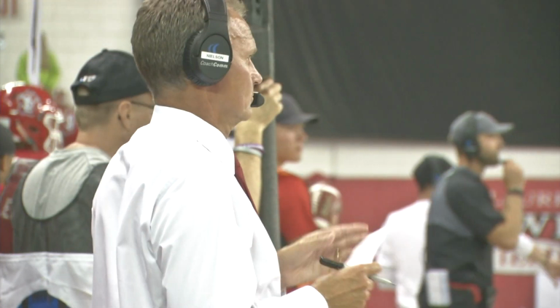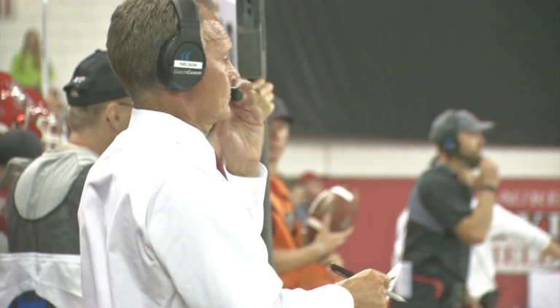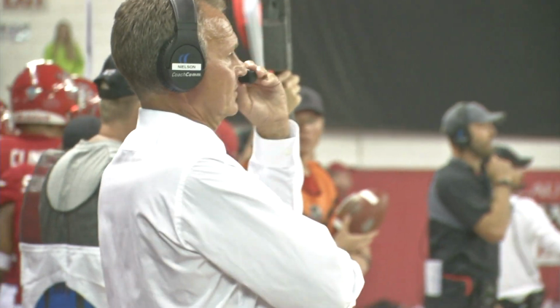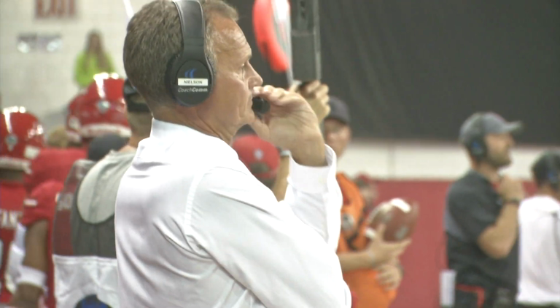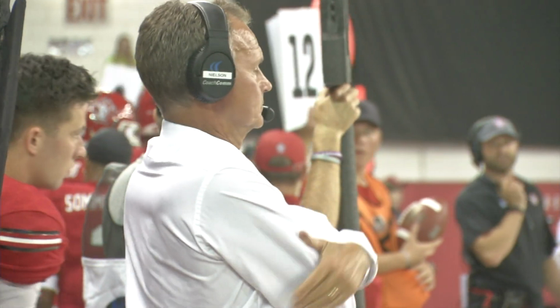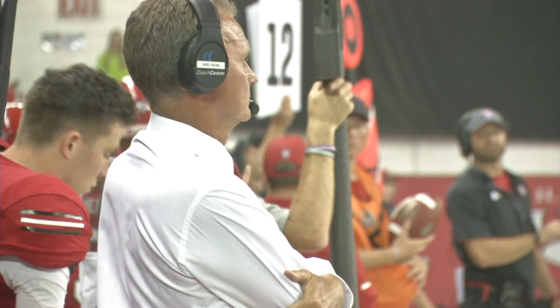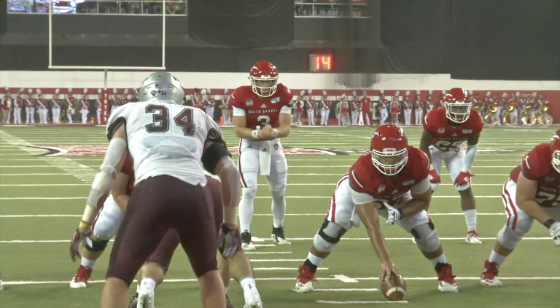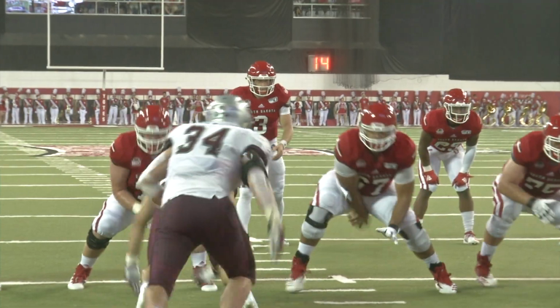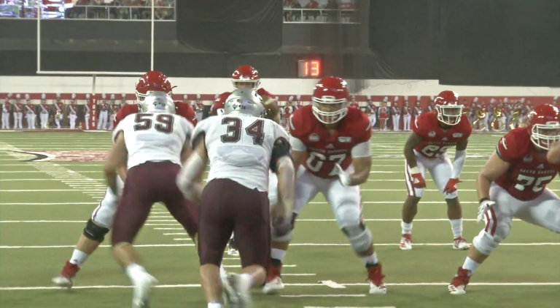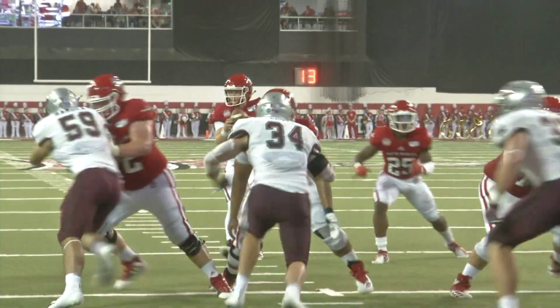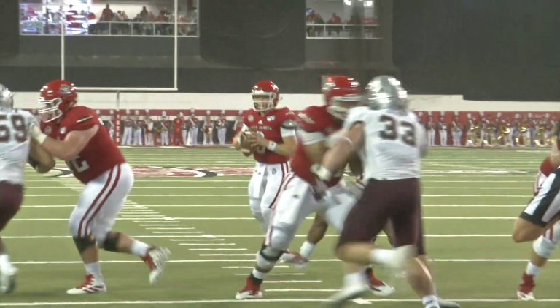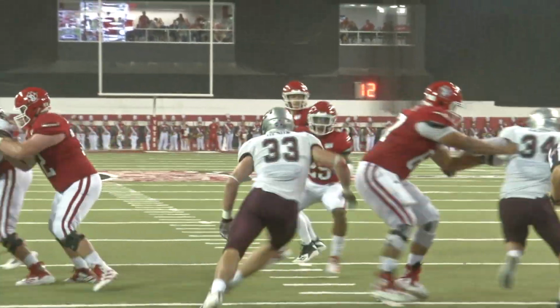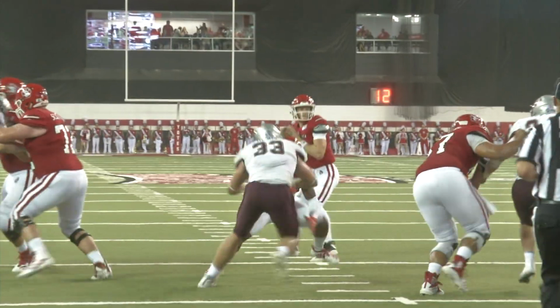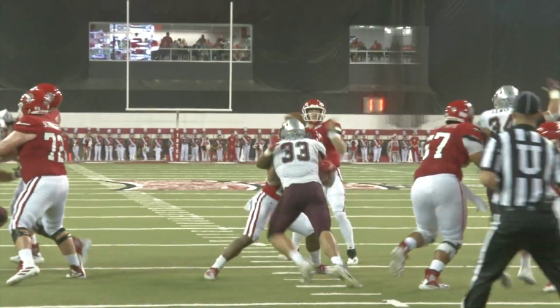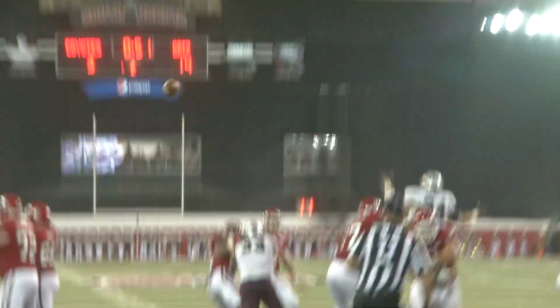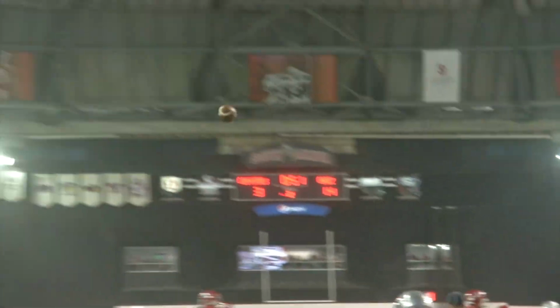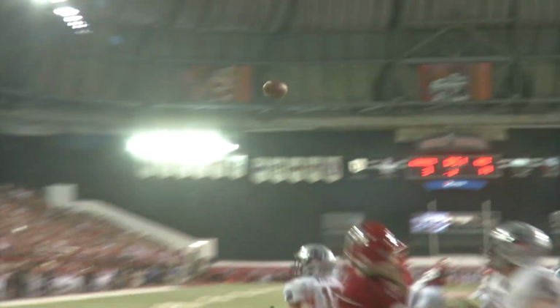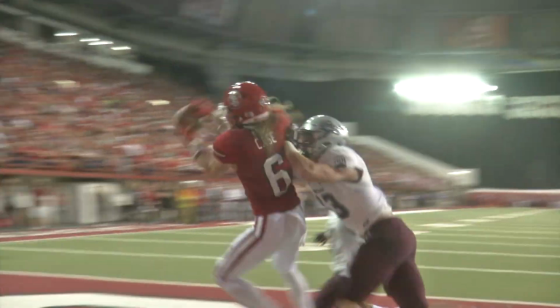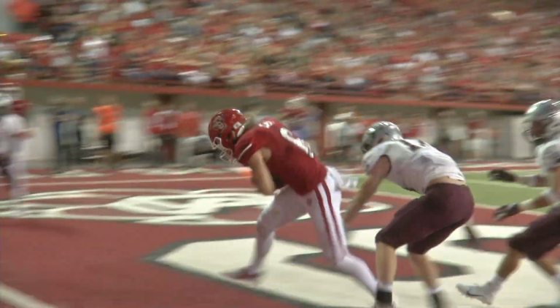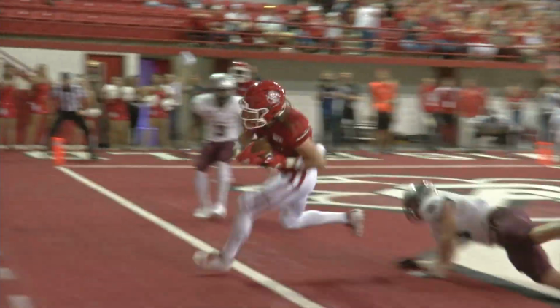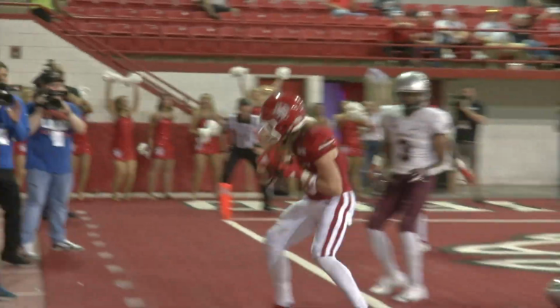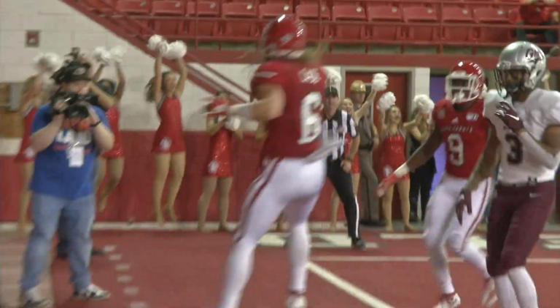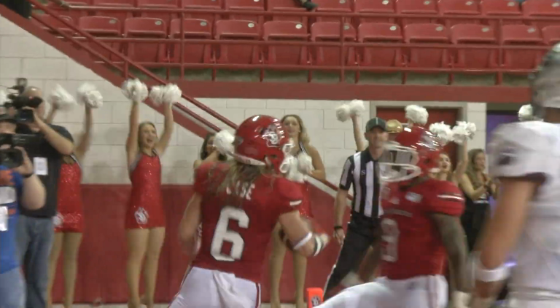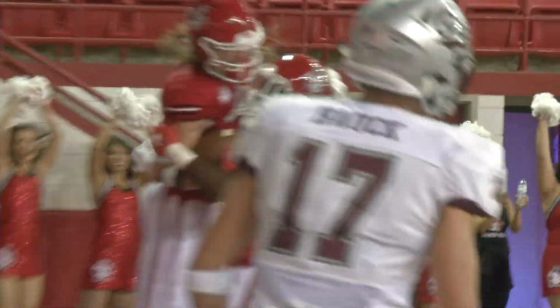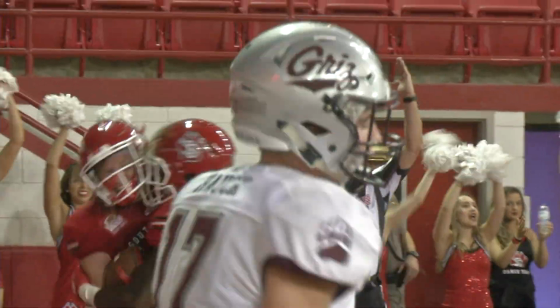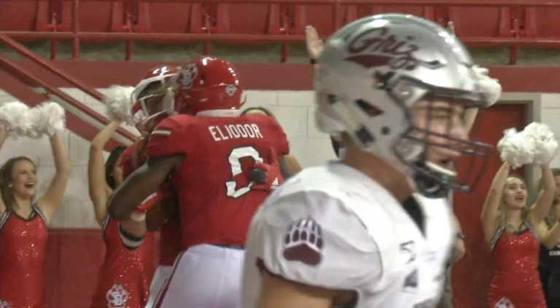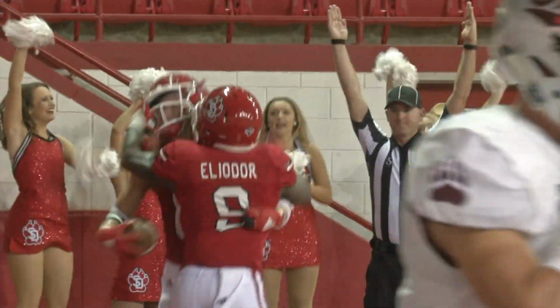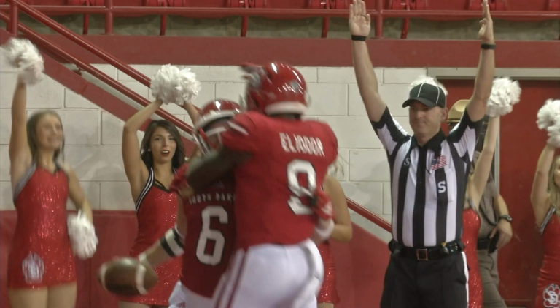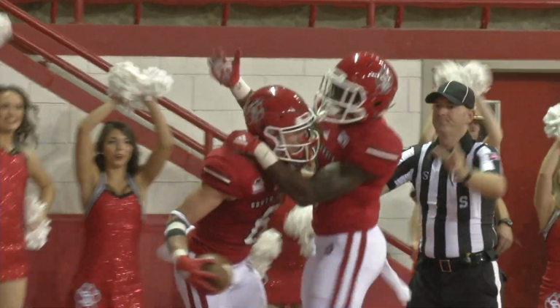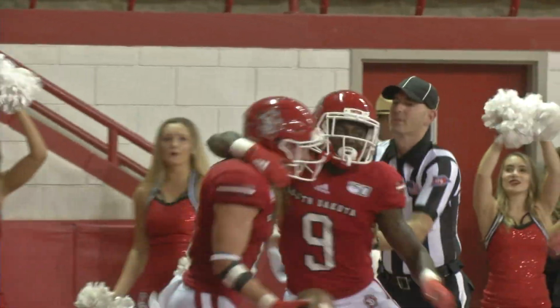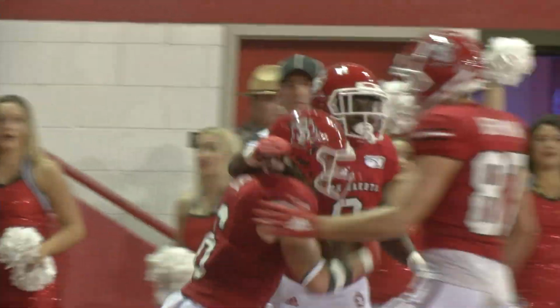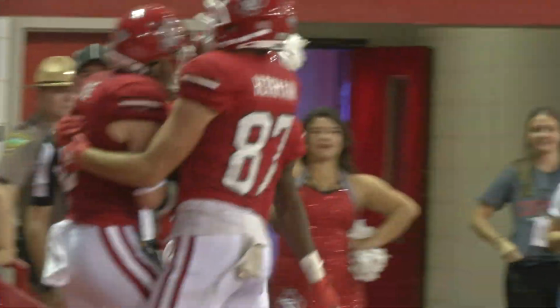The Coyotes come back late in the half, though, for Bob Nielsen. Austin Simmons with a 3-yard connection to Cody Case — get used to that name. USD trails 17-10 at the break.